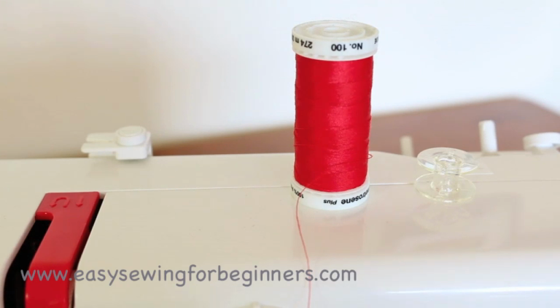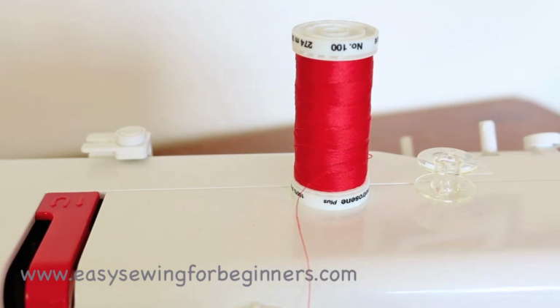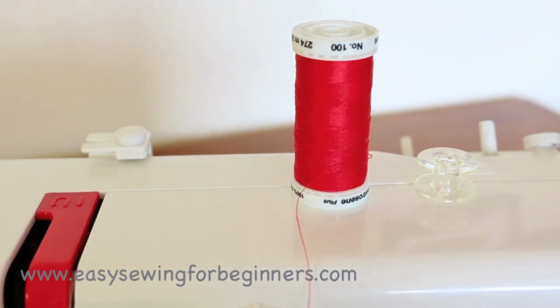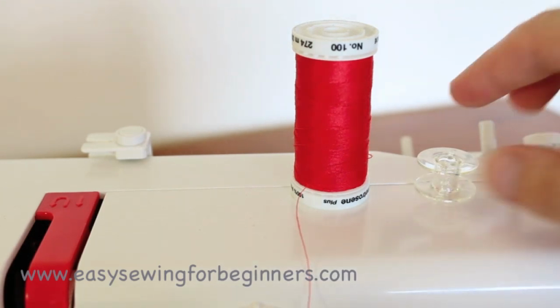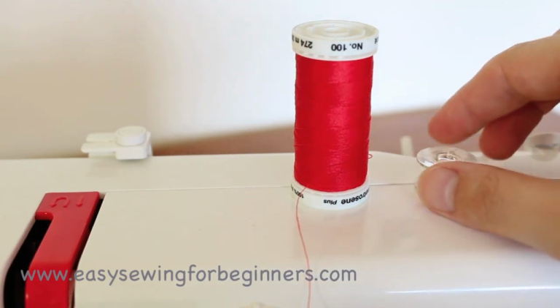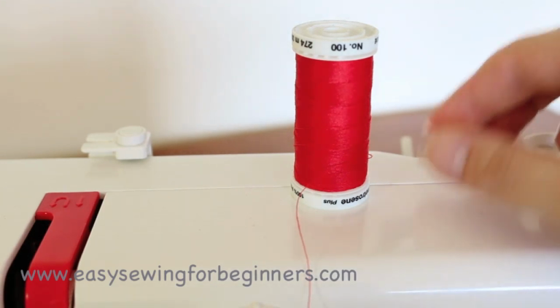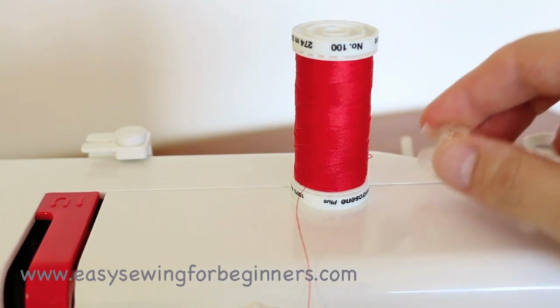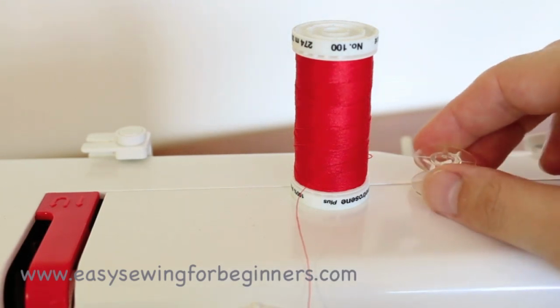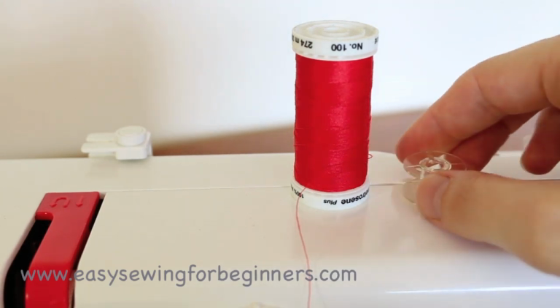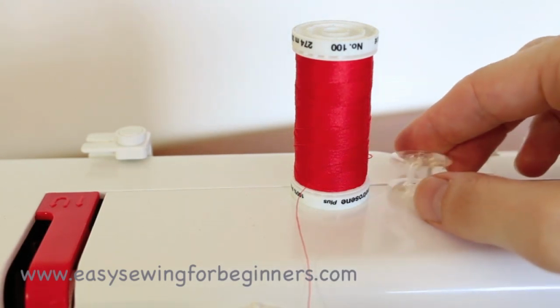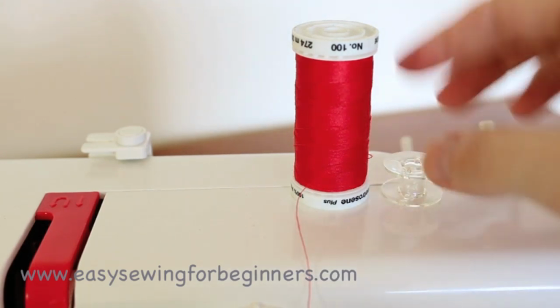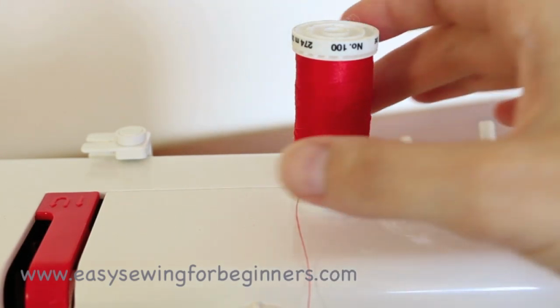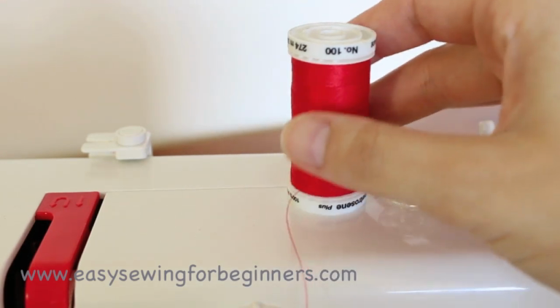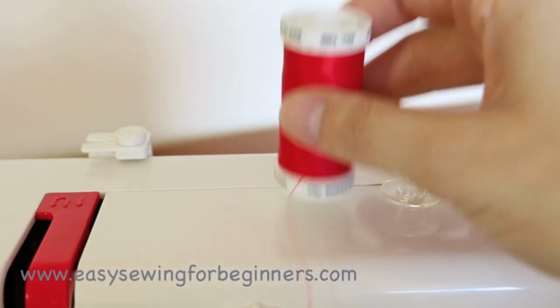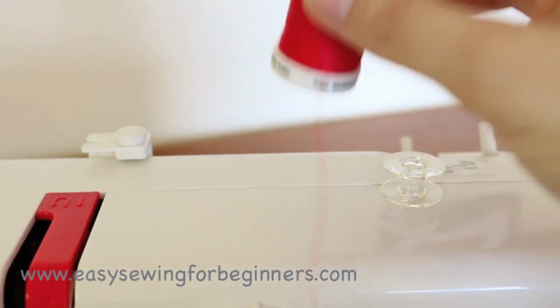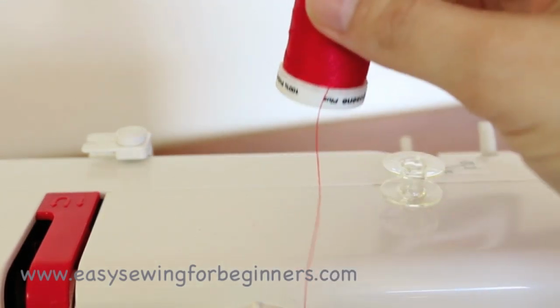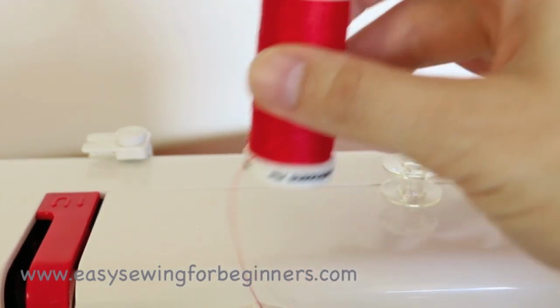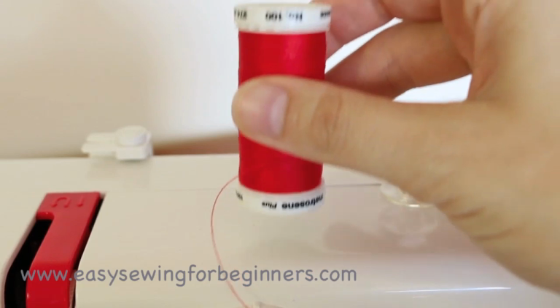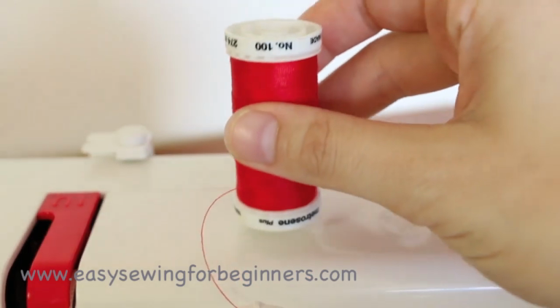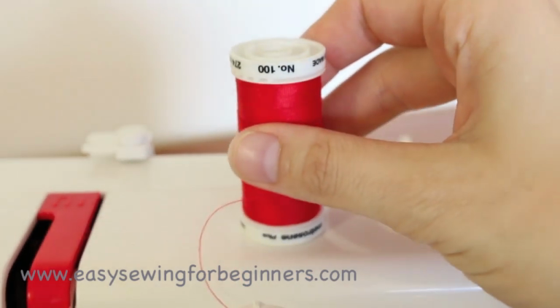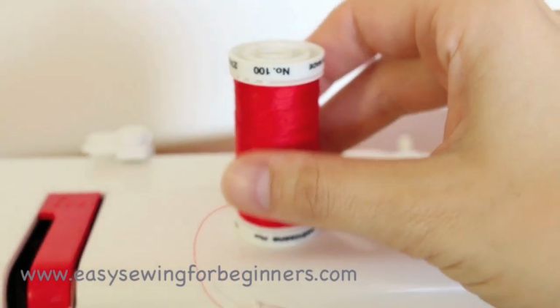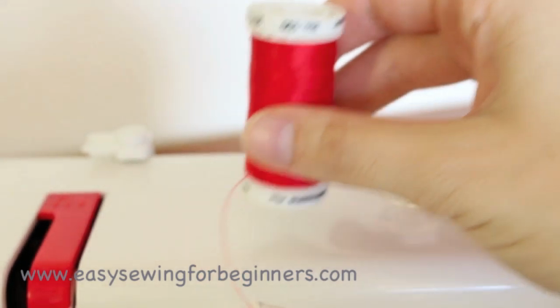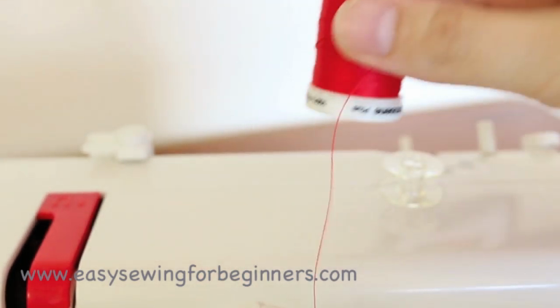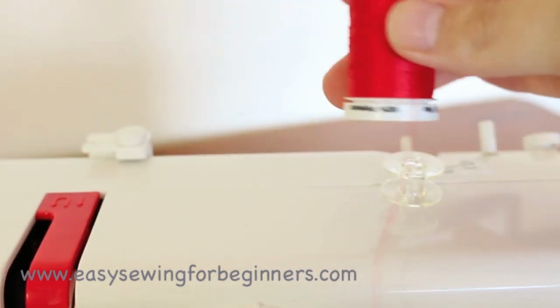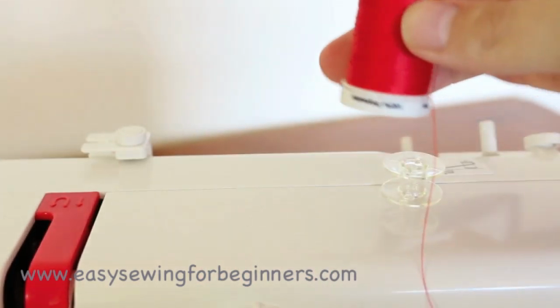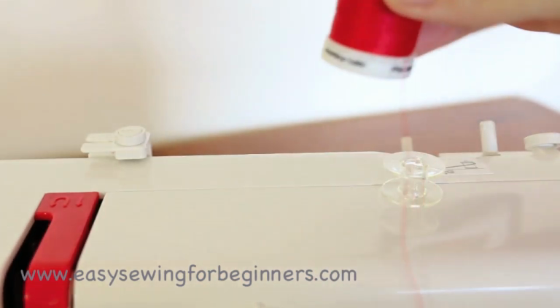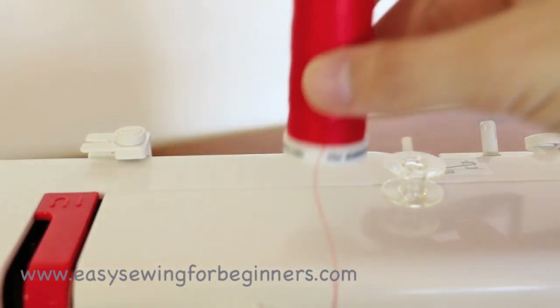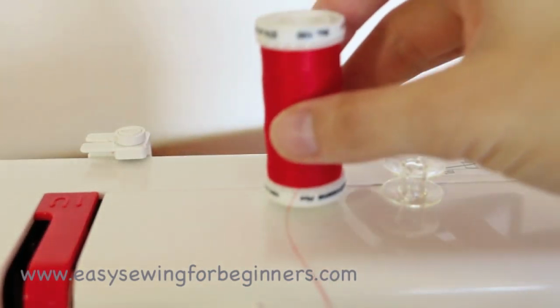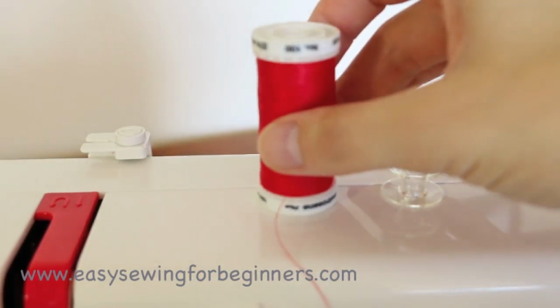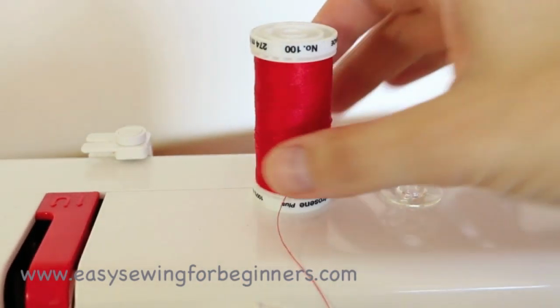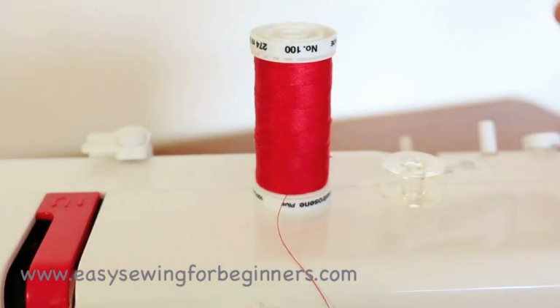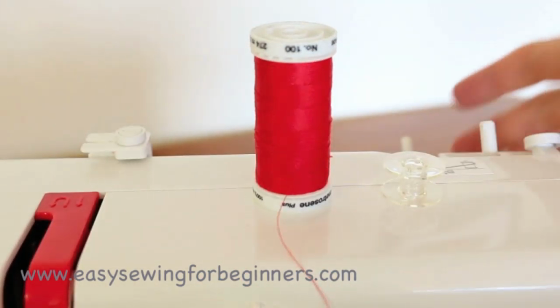For this you'll need your bobbin and you'll need your thread as well. We're going to start off by putting the thread onto the spool pin.